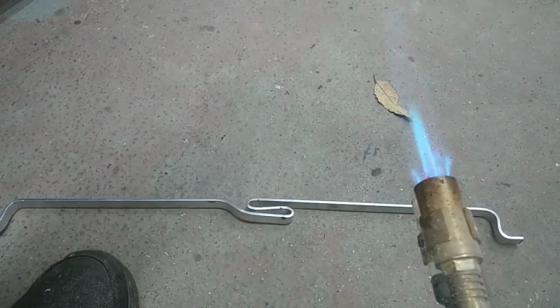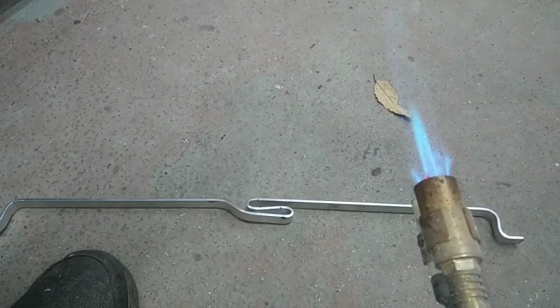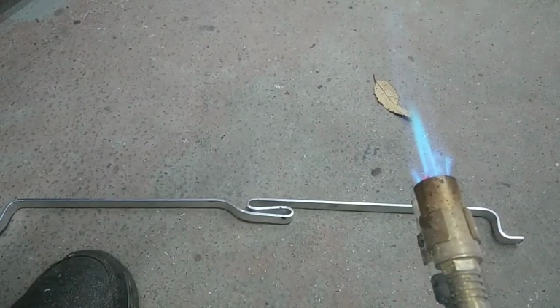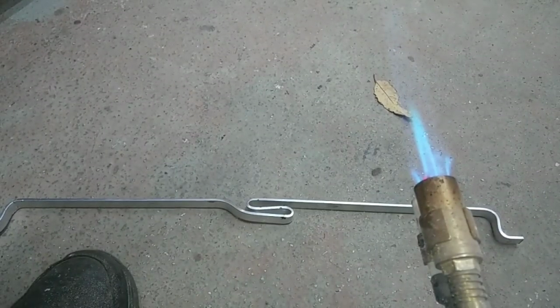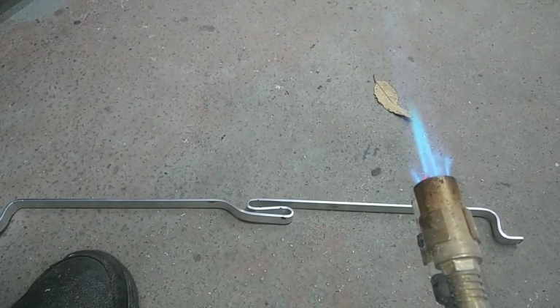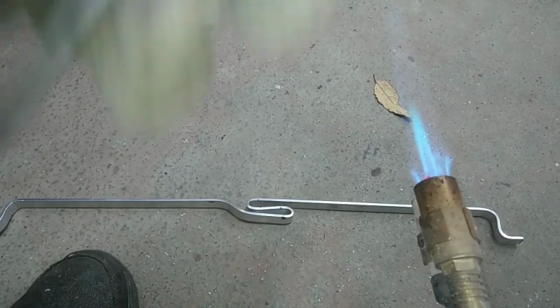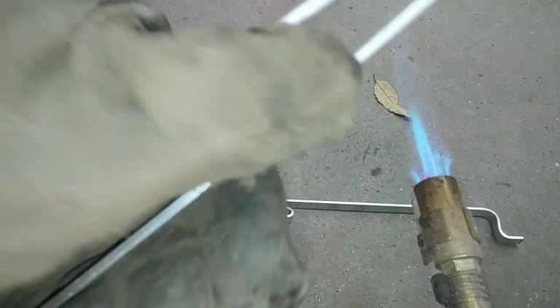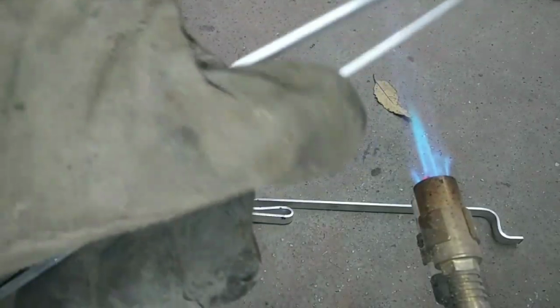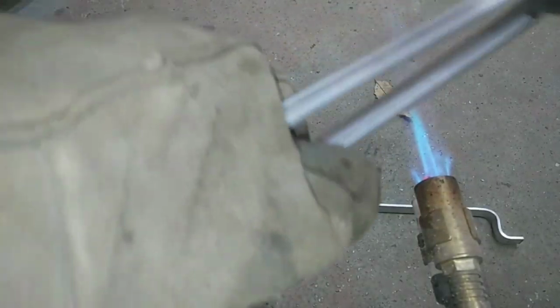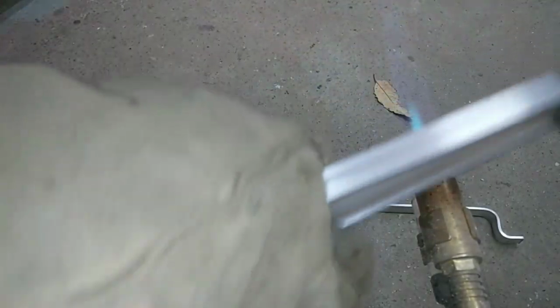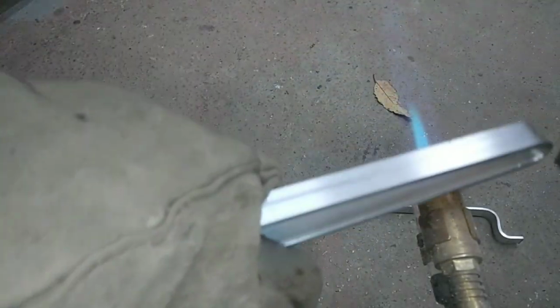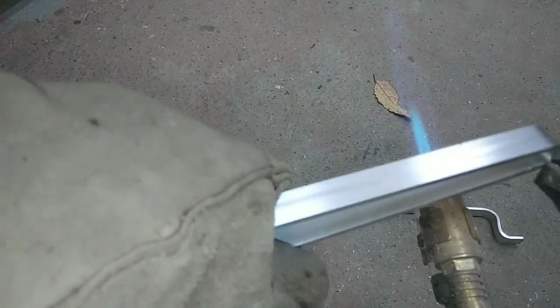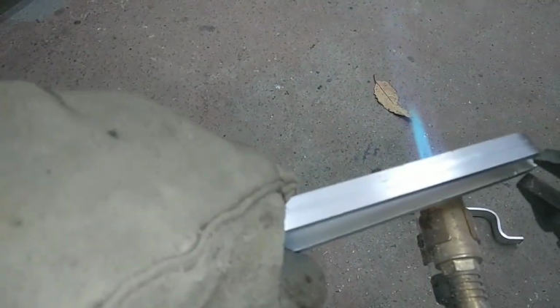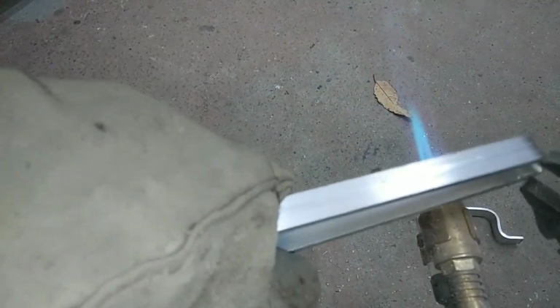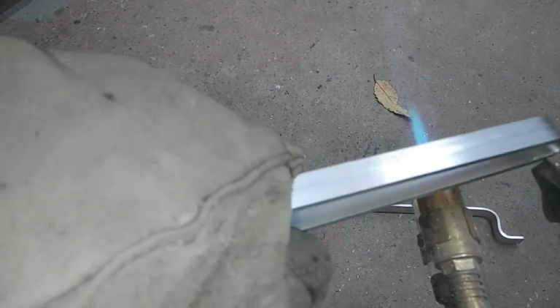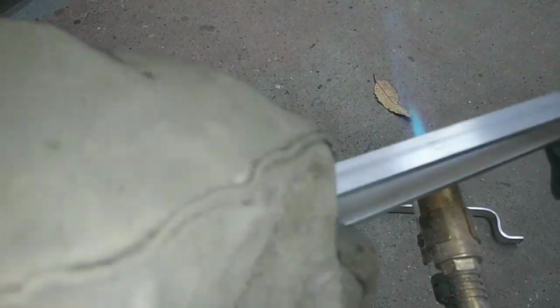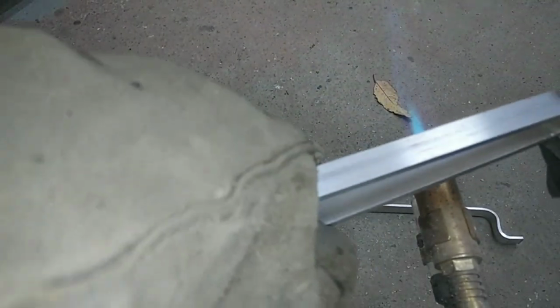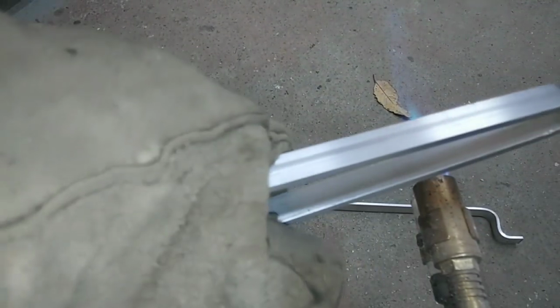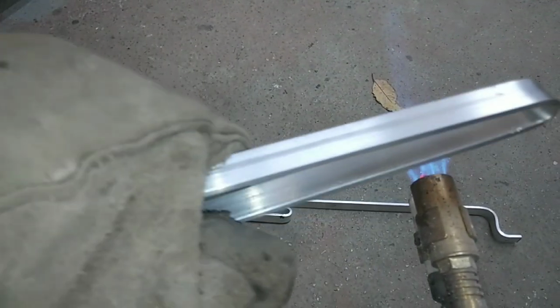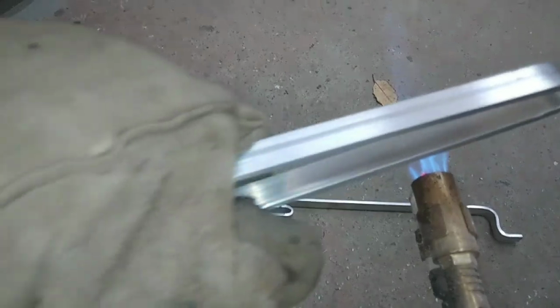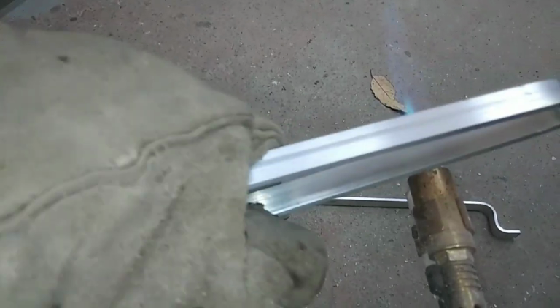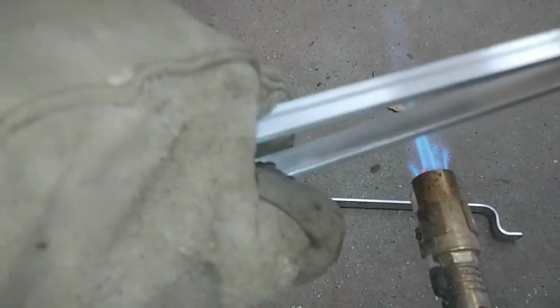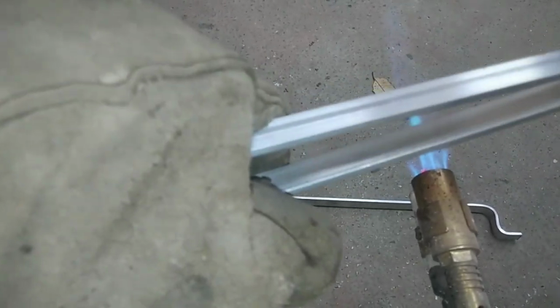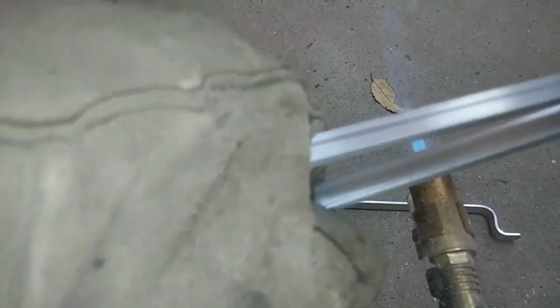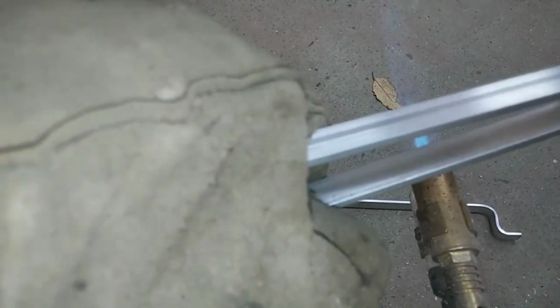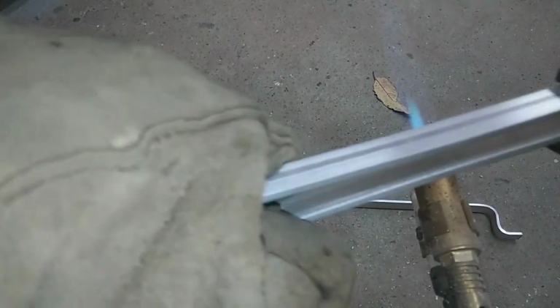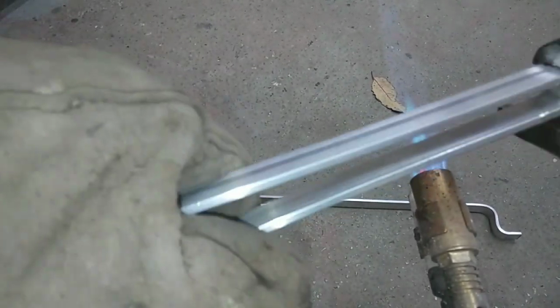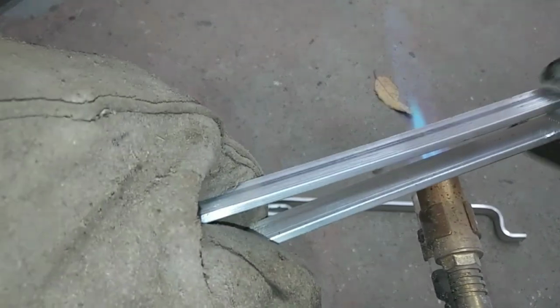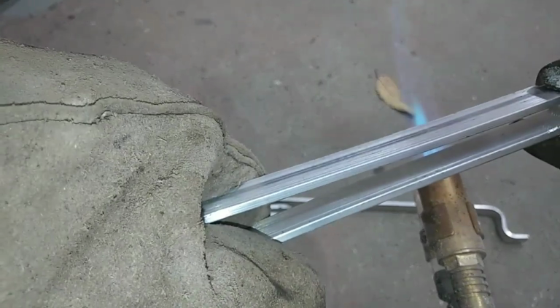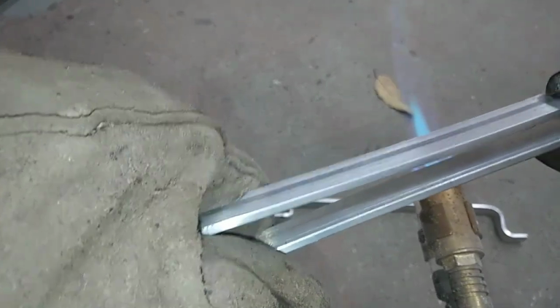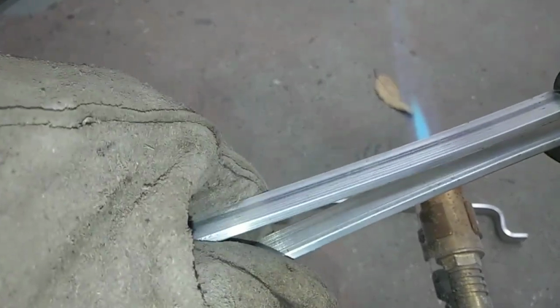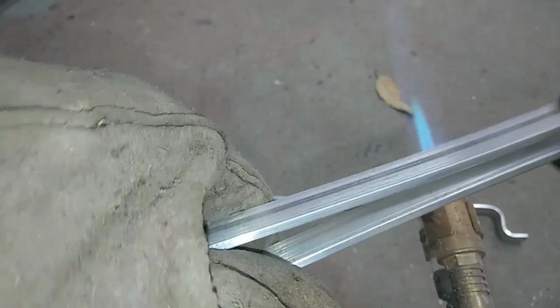That gives you a nice straight even bend. Now I'm going to grab my other pliers to get a really nice sharp bend in there.